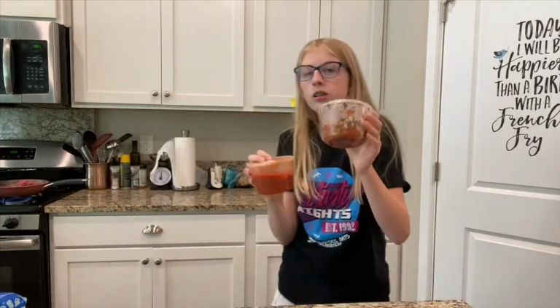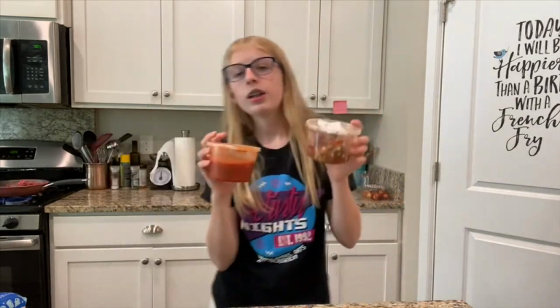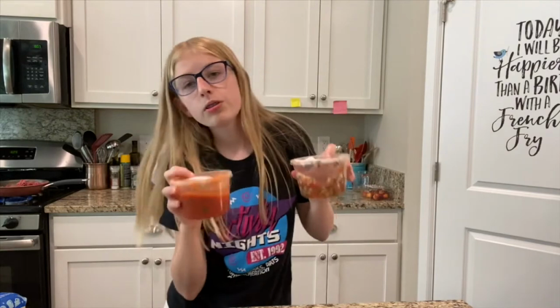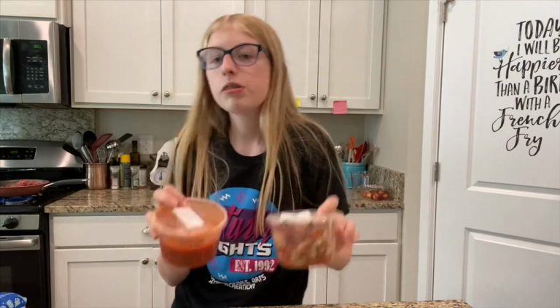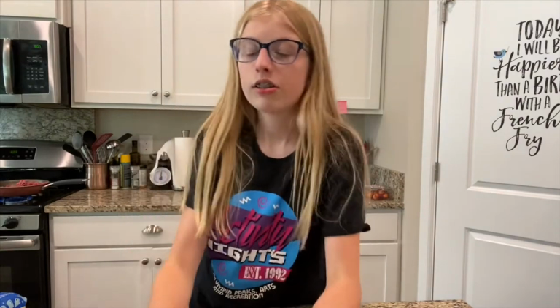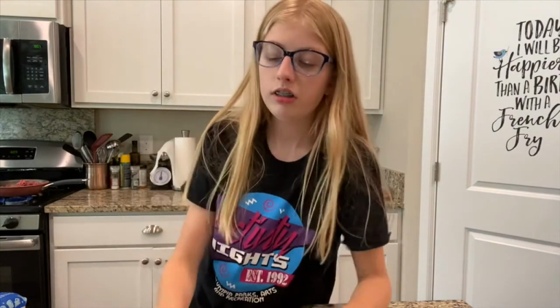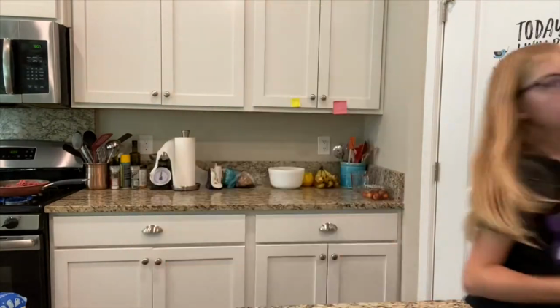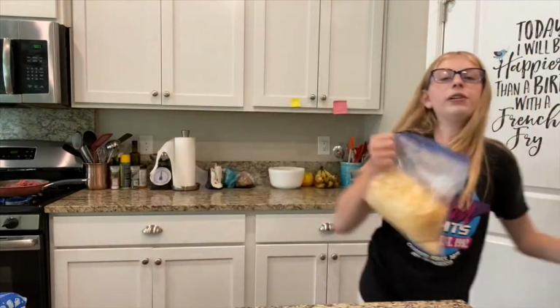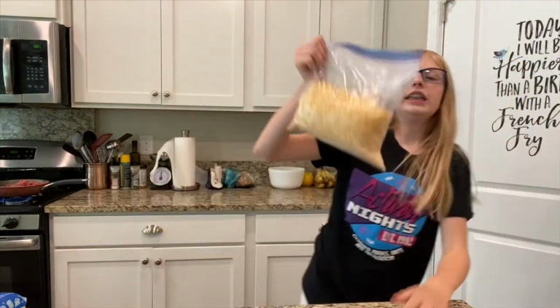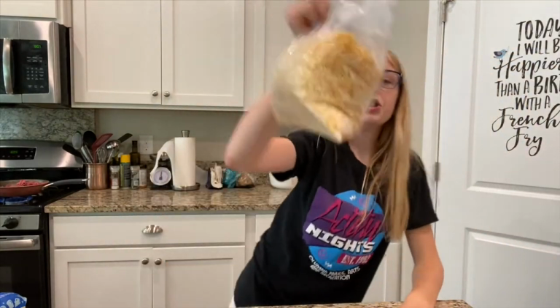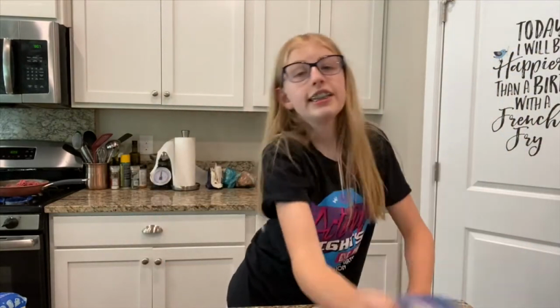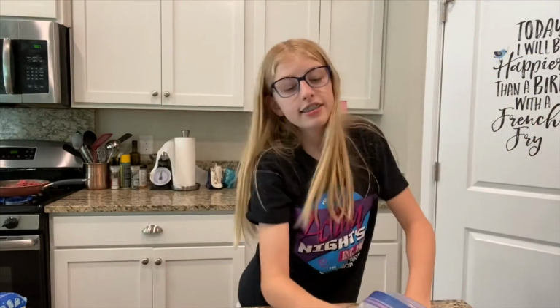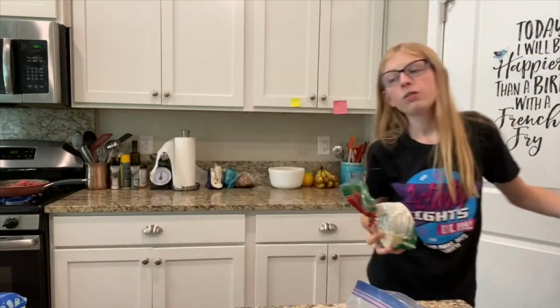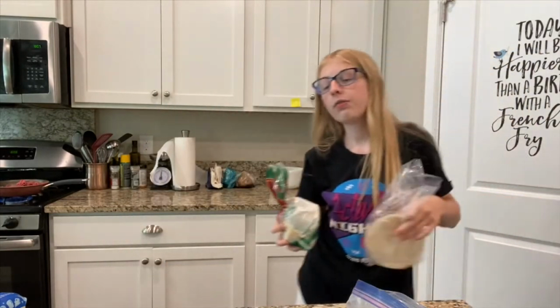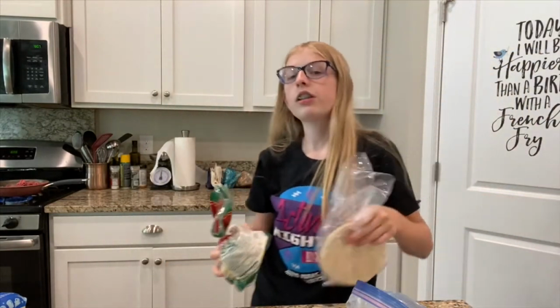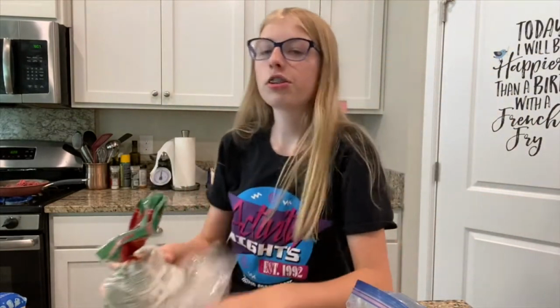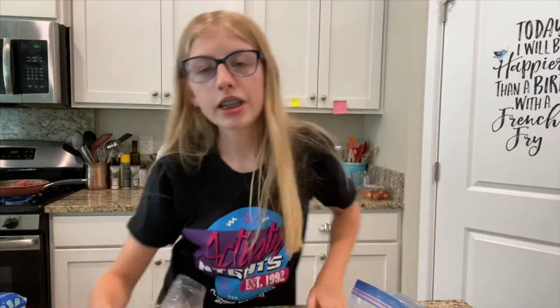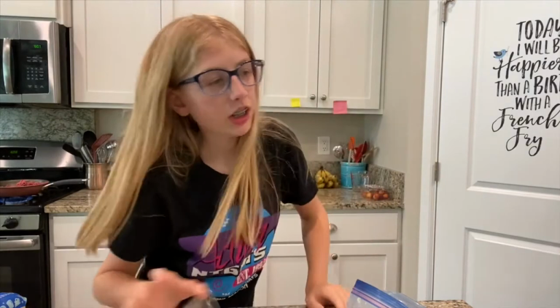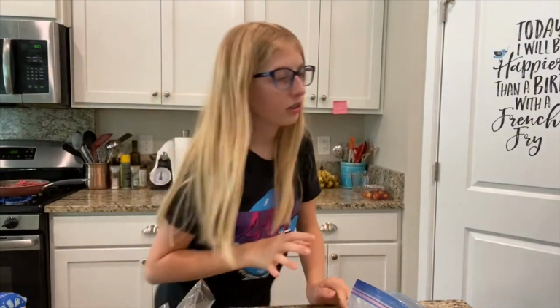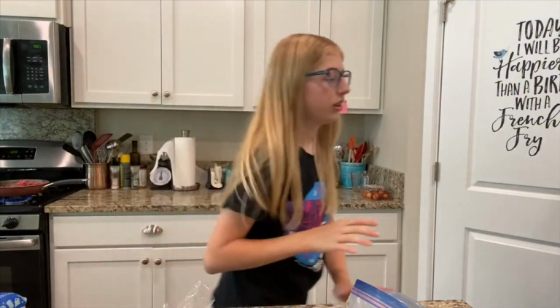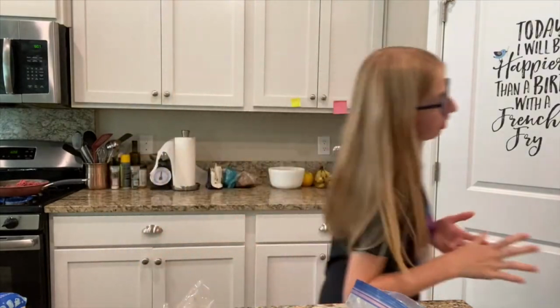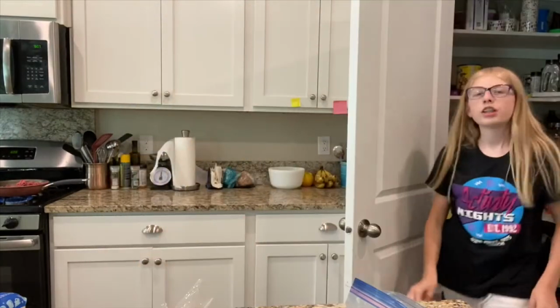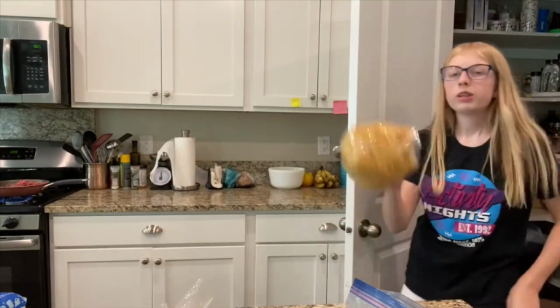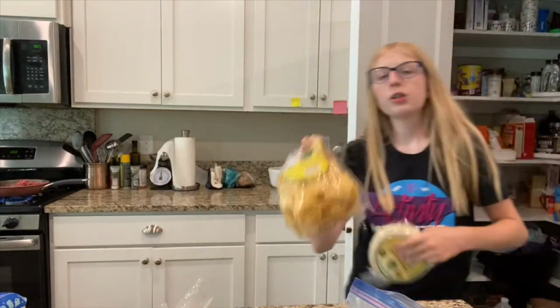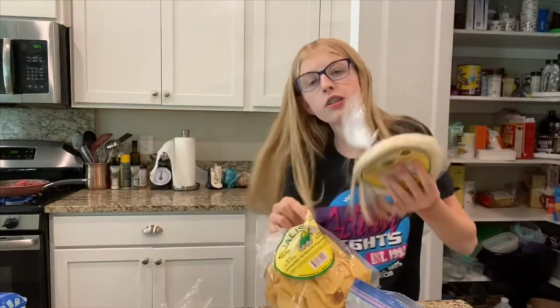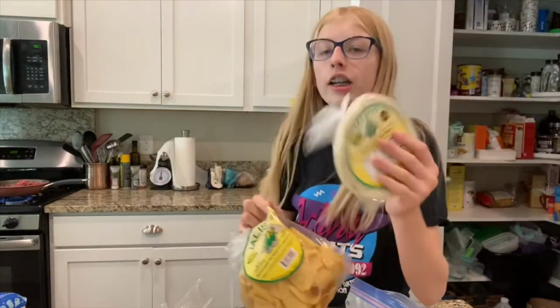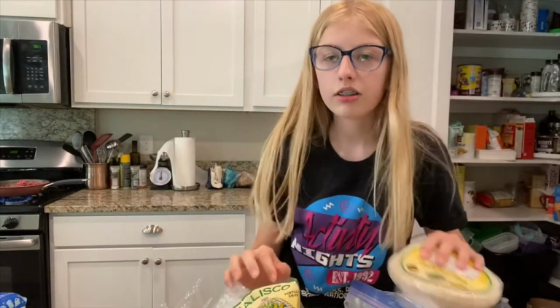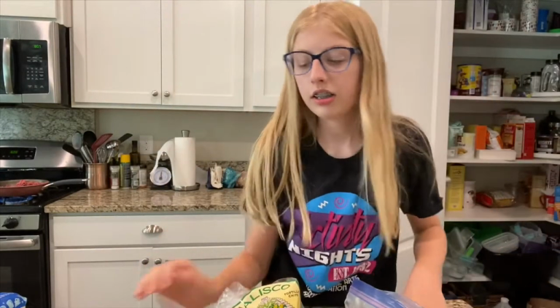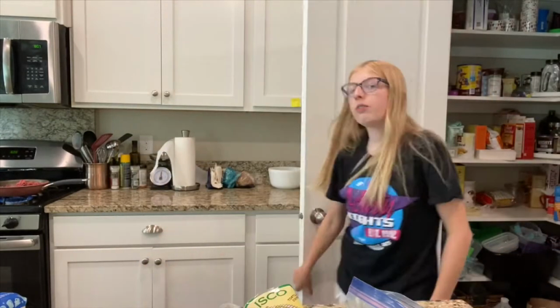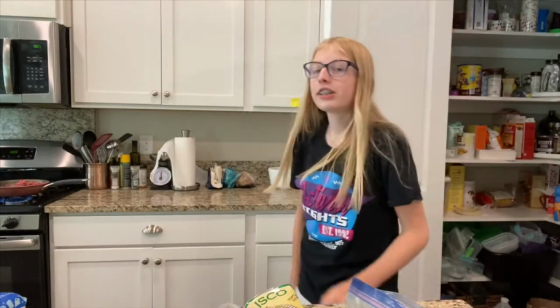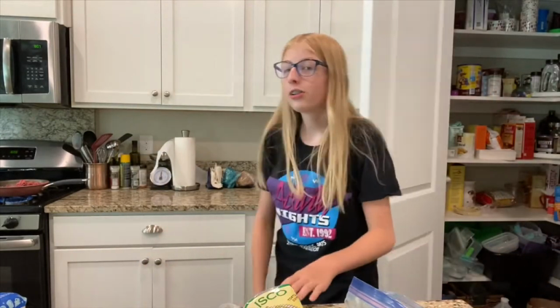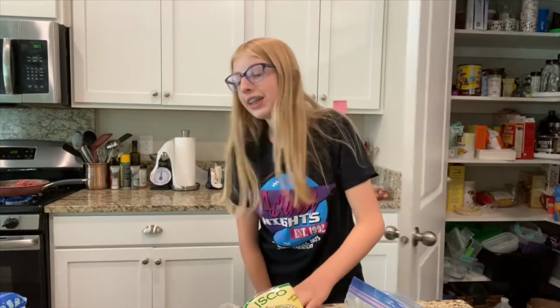We have two types of salsa. We're going to need some cheese. We have like so many different kinds of tortillas — we have chips too and another kind. We need to stir the meat.